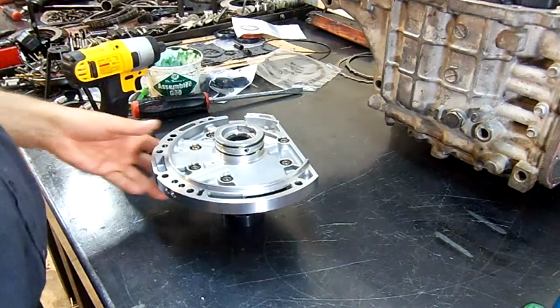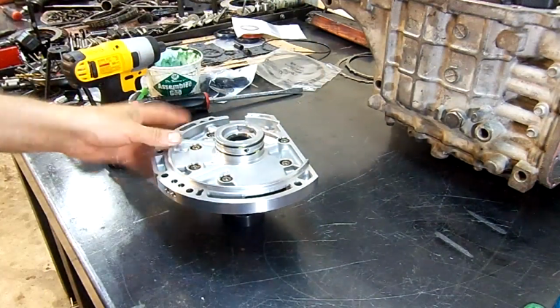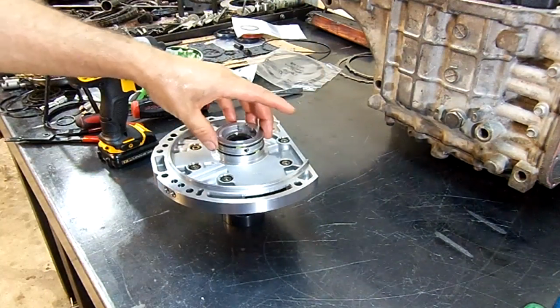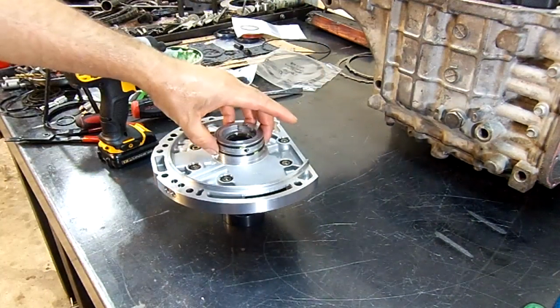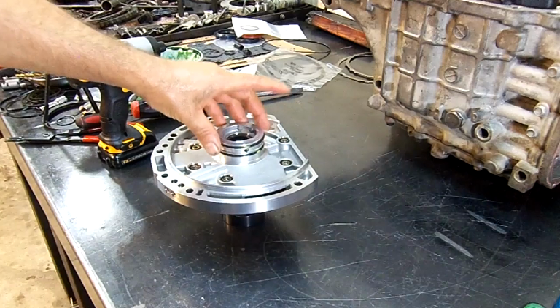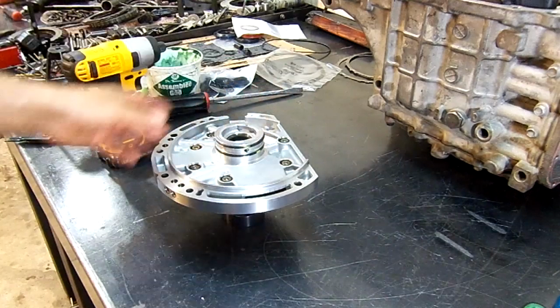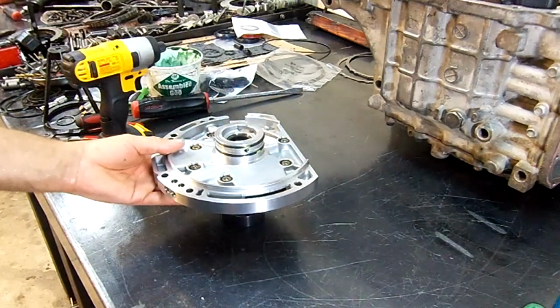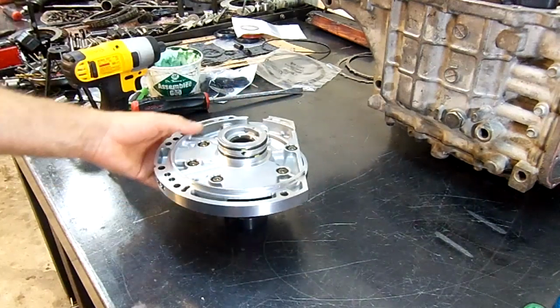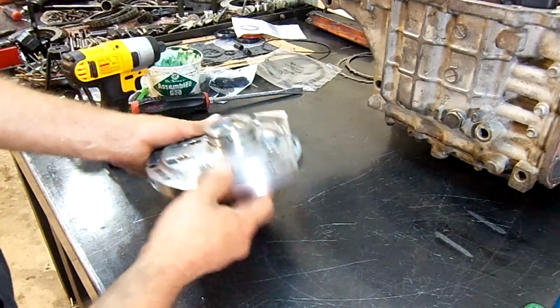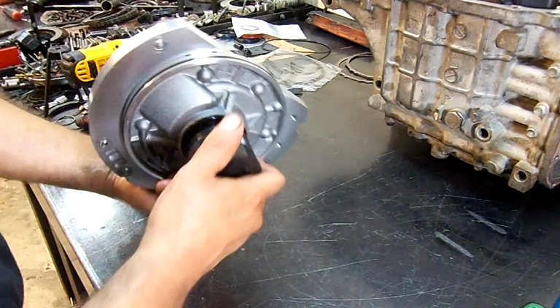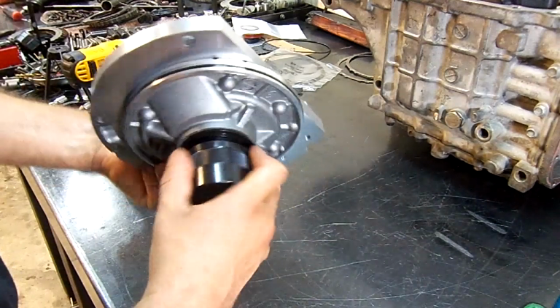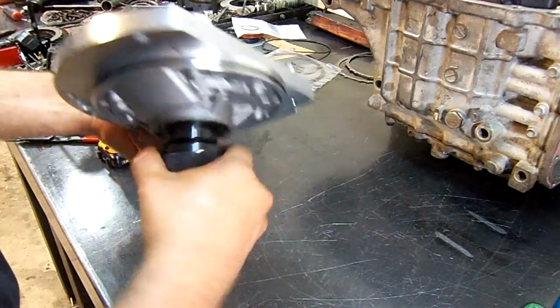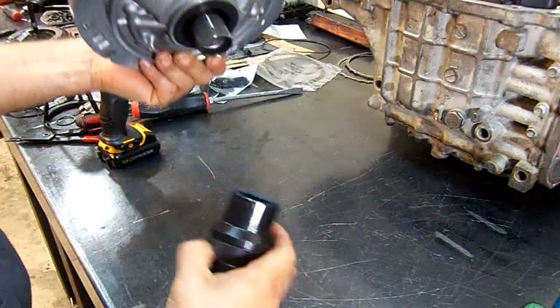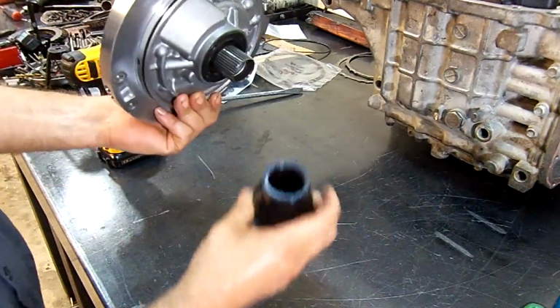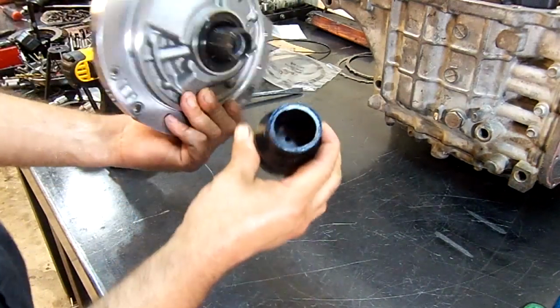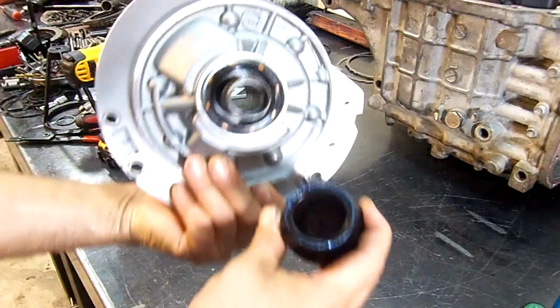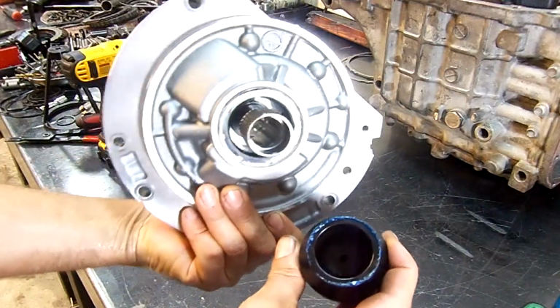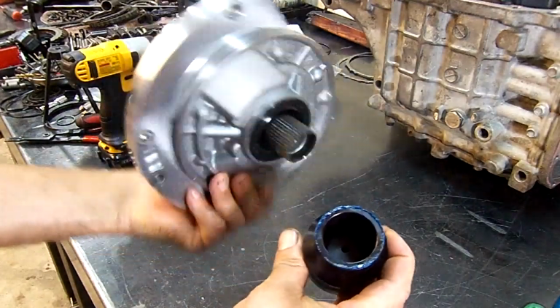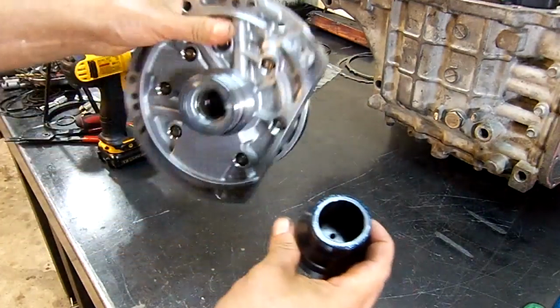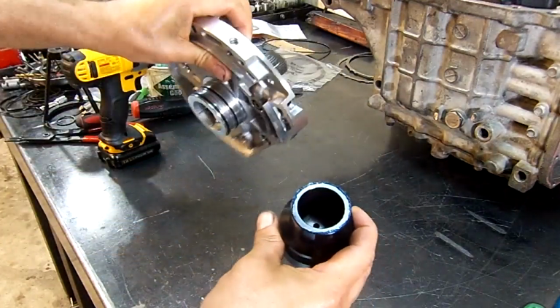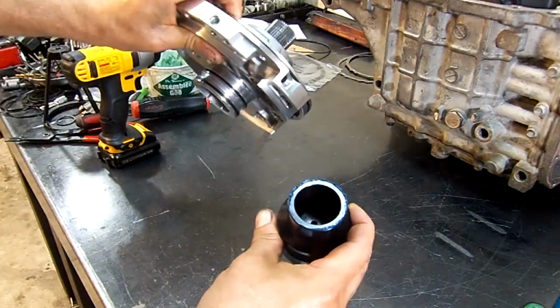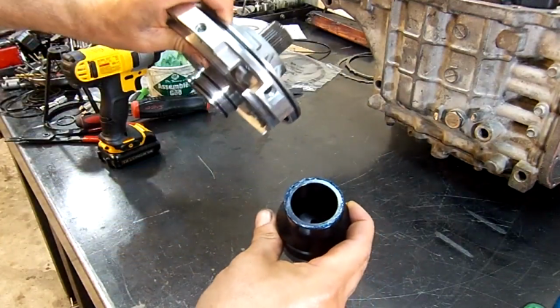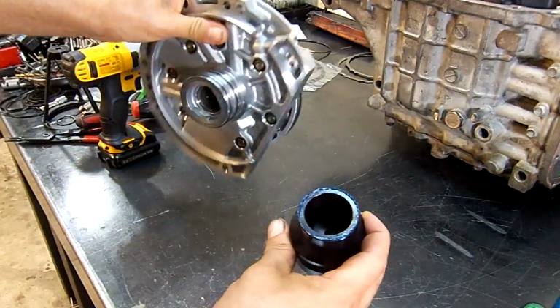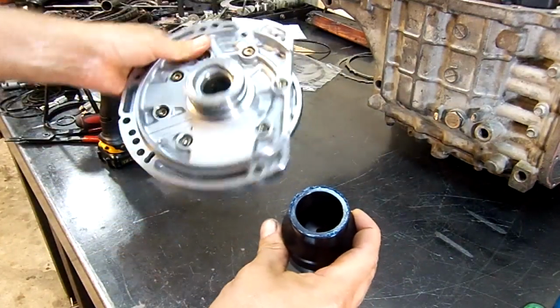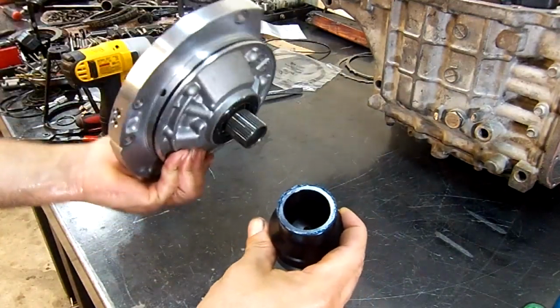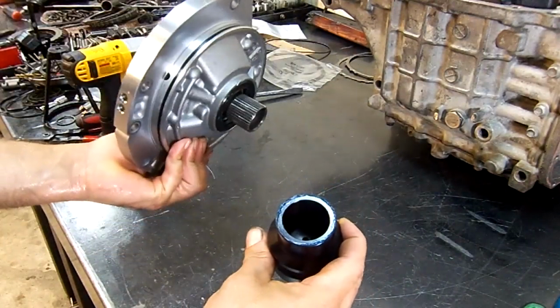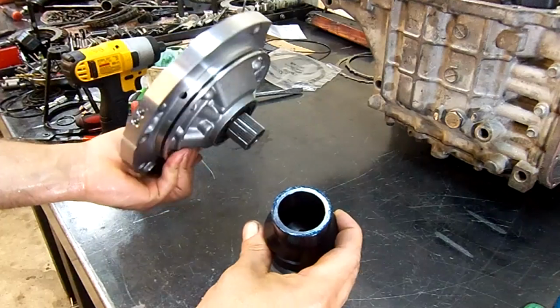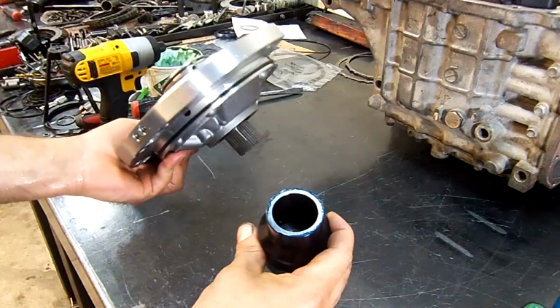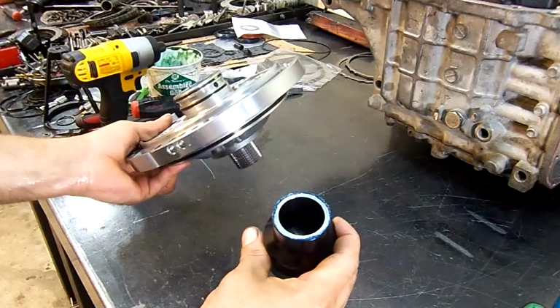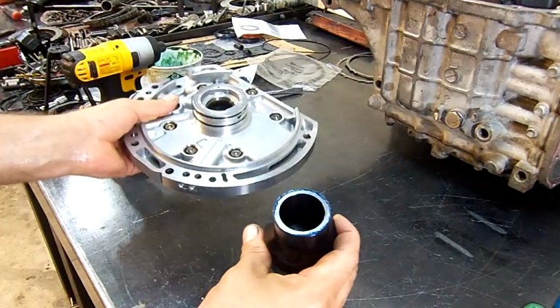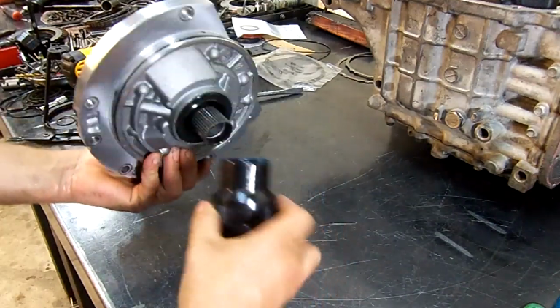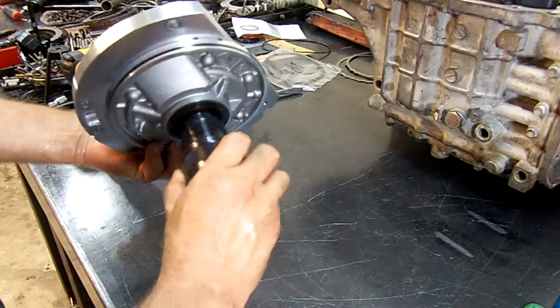There we have it — new sealing rings installed. Now we can remove our tool, and there we have it: F4A F5A Mitsubishi units pump alignment tool.